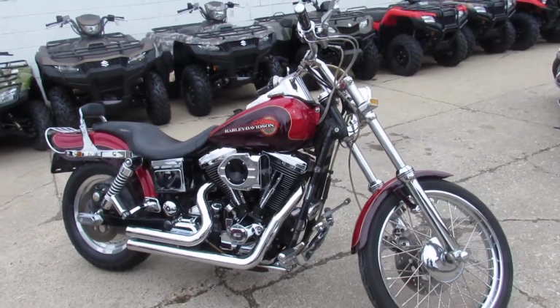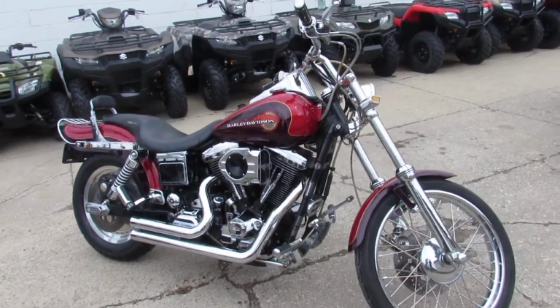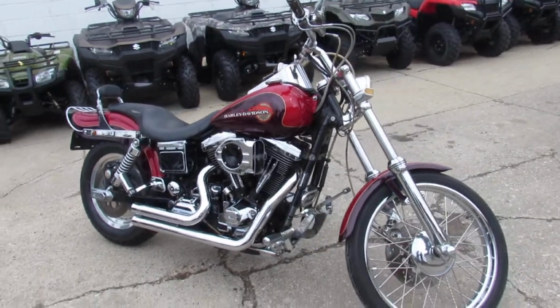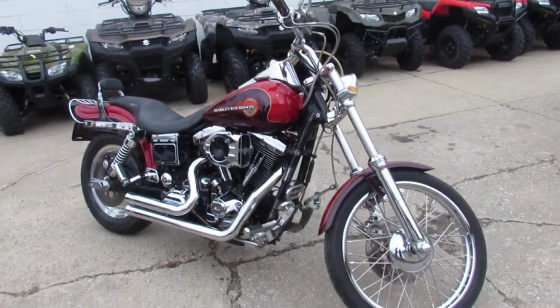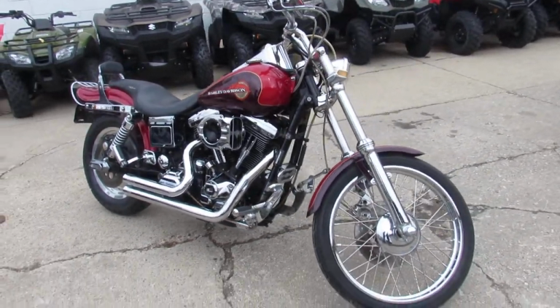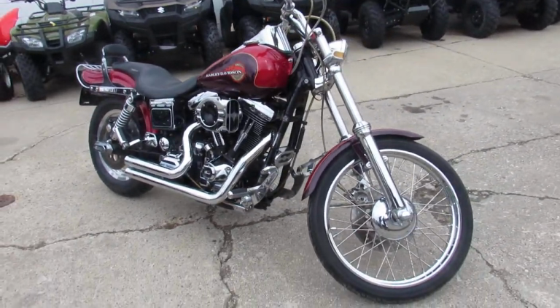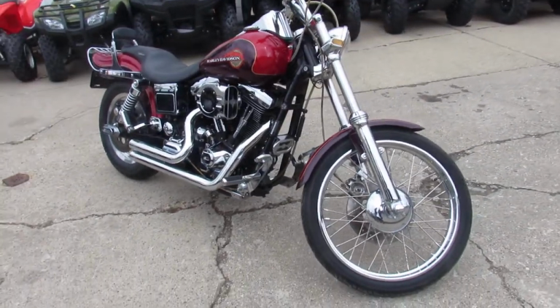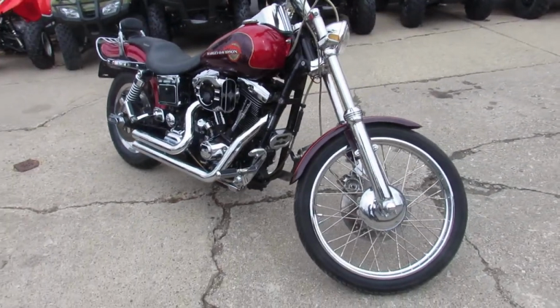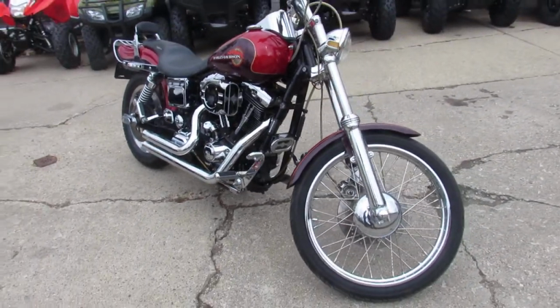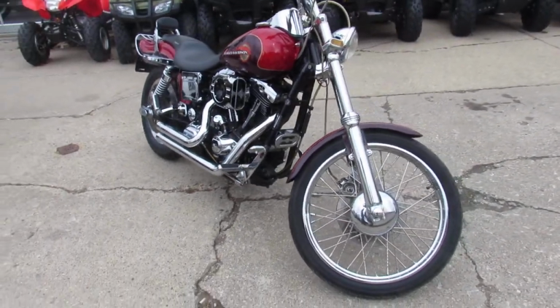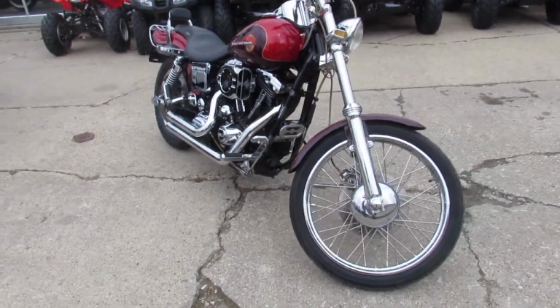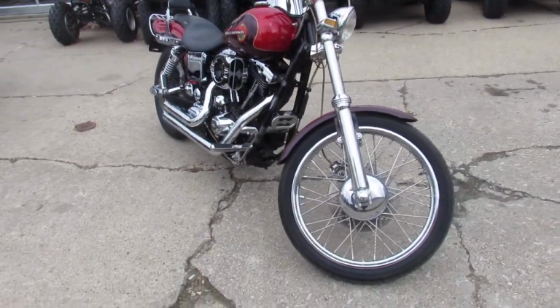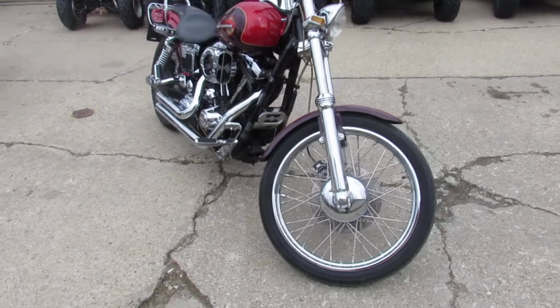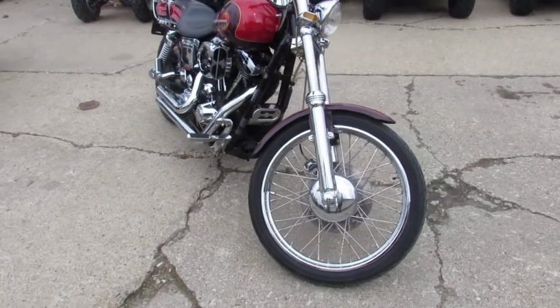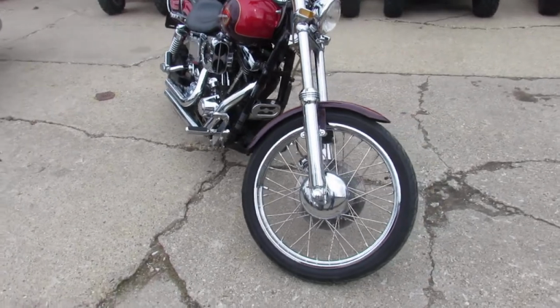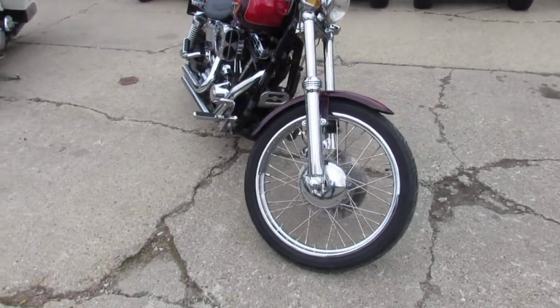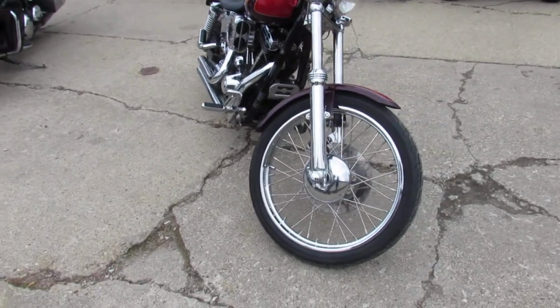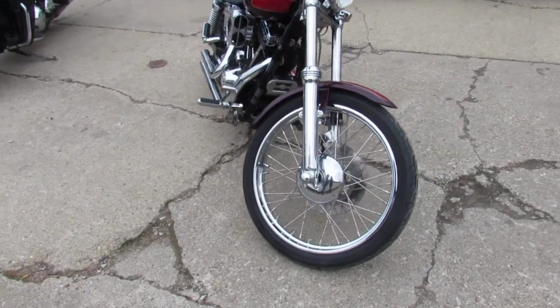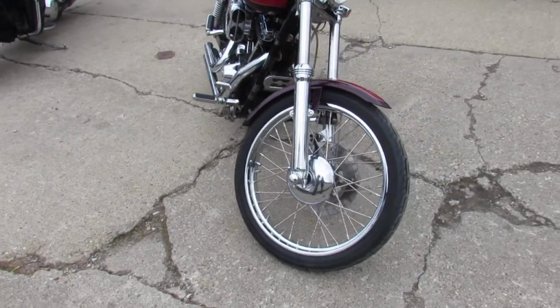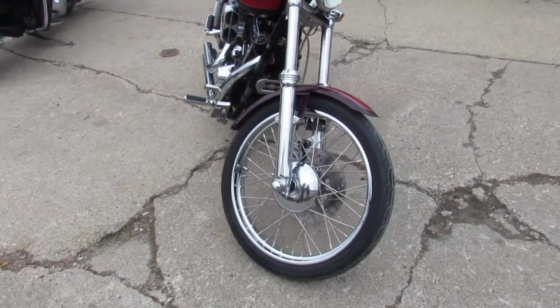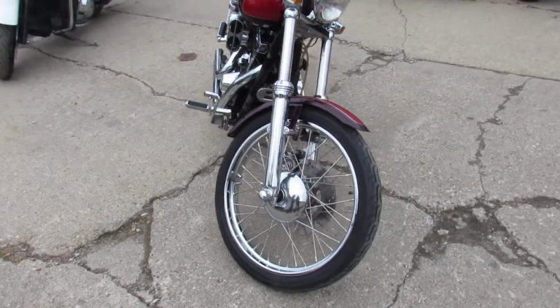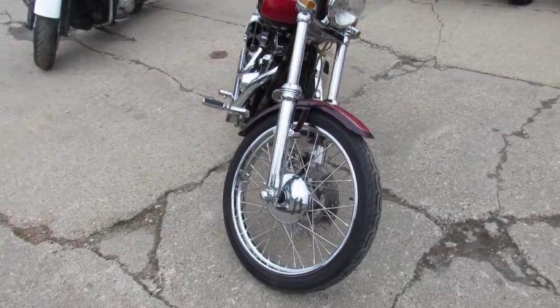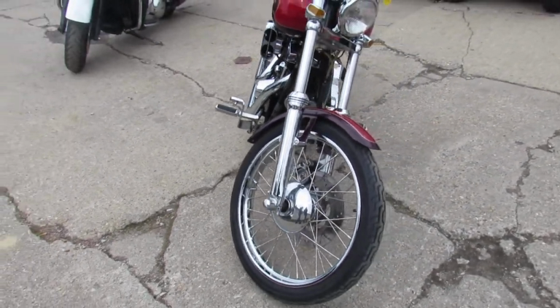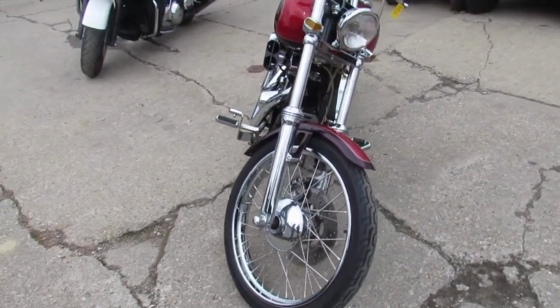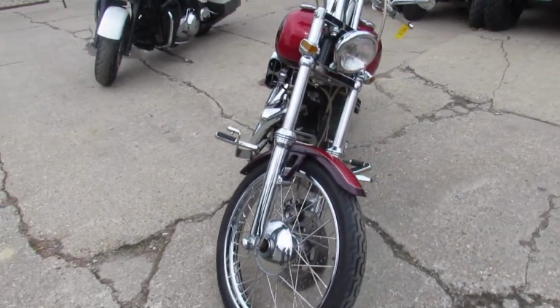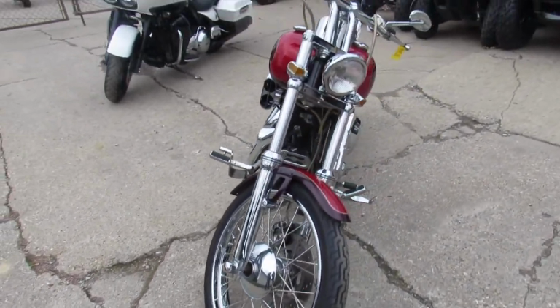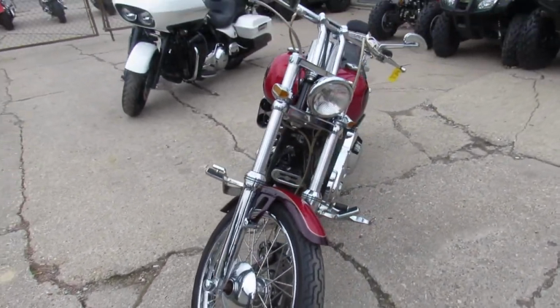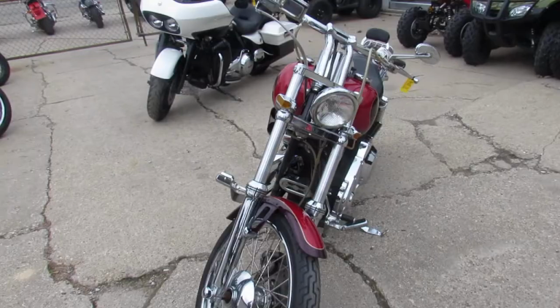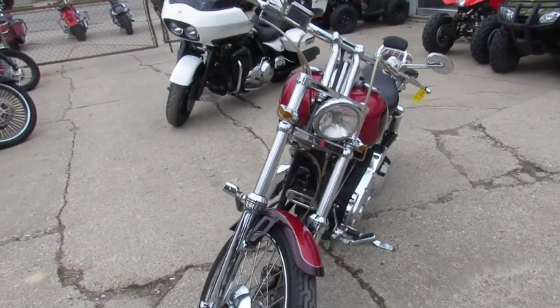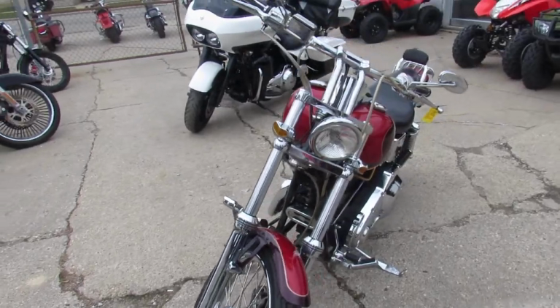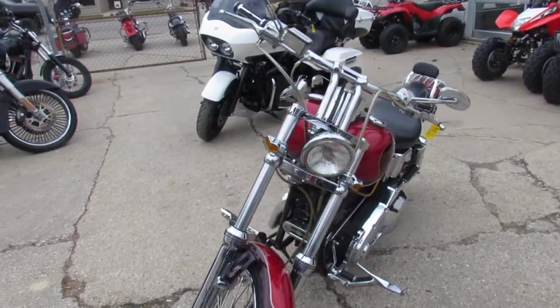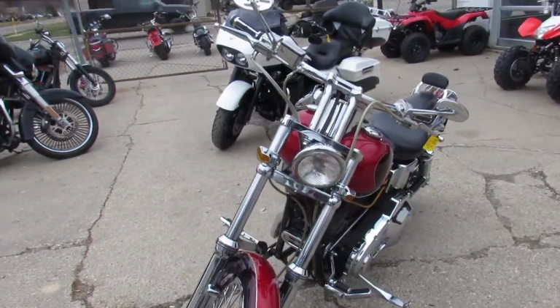It comes with the Evolution motor, which is a great engine as everybody knows. 21-inch chrome twisted spoke front wheel. It's got the chrome front end — I see that it's inverted. Kind of cool.